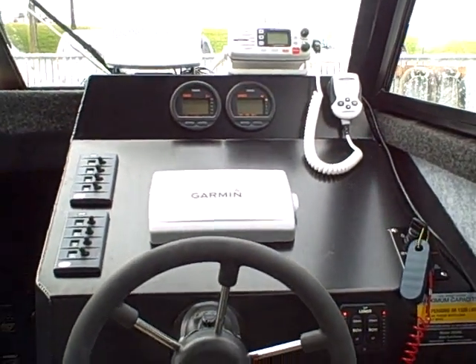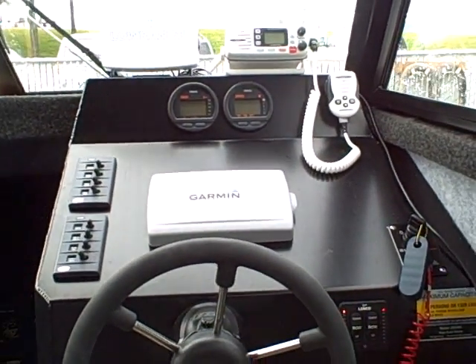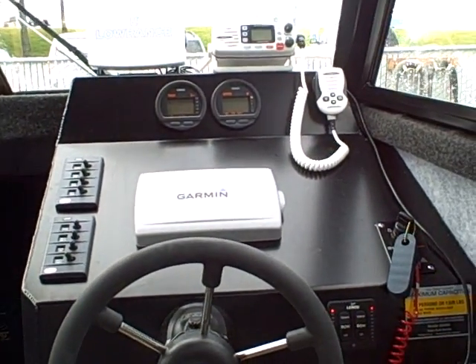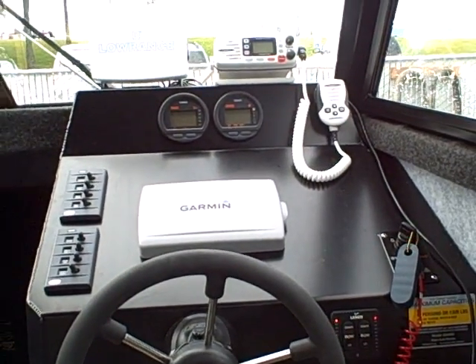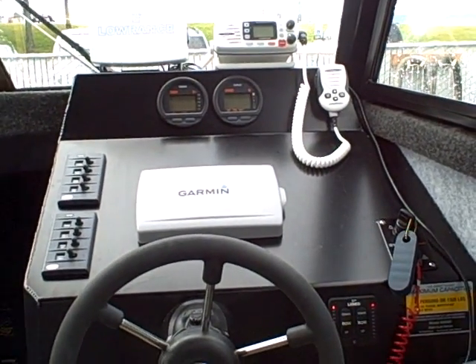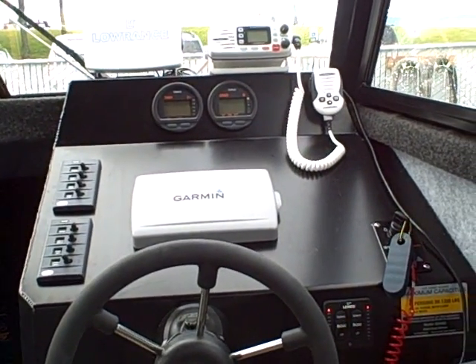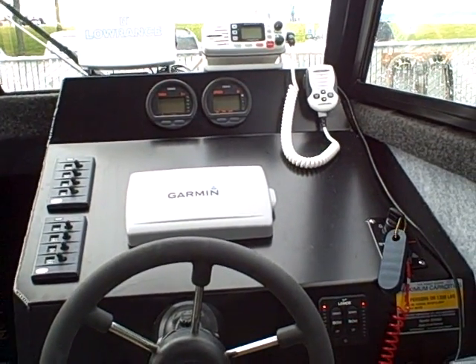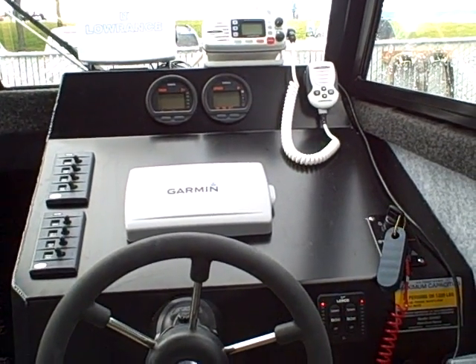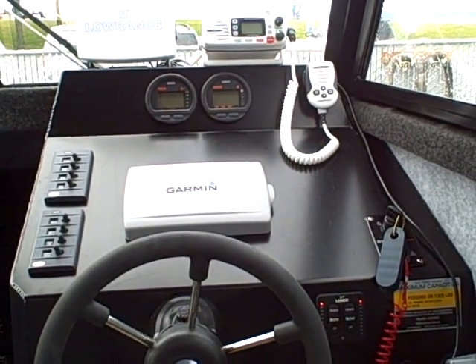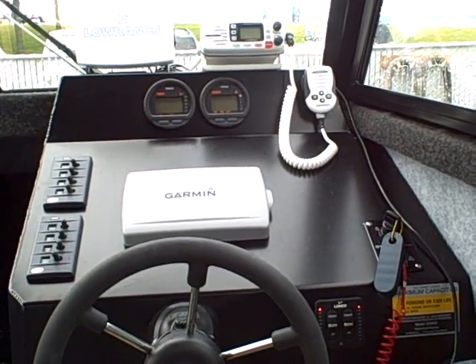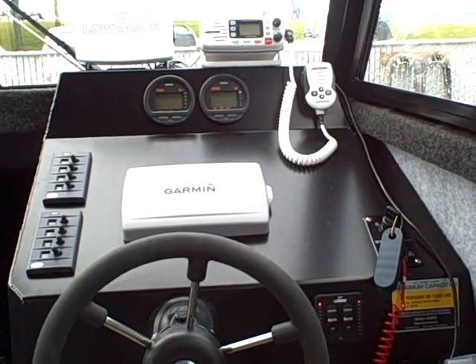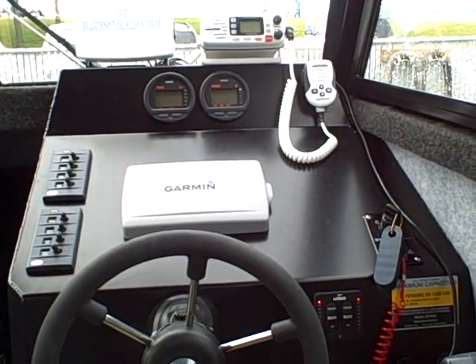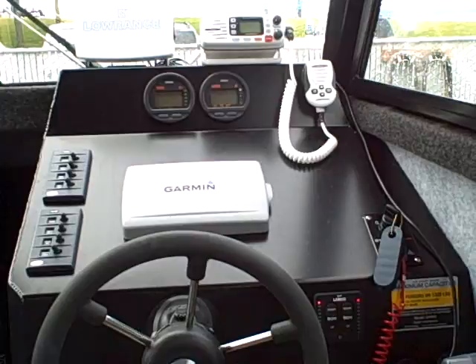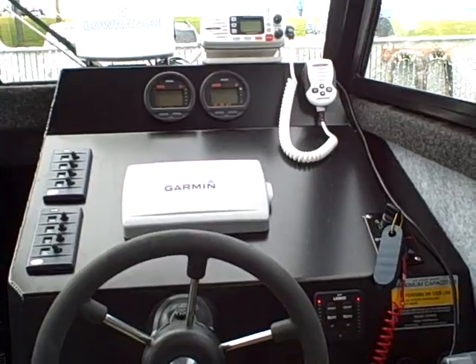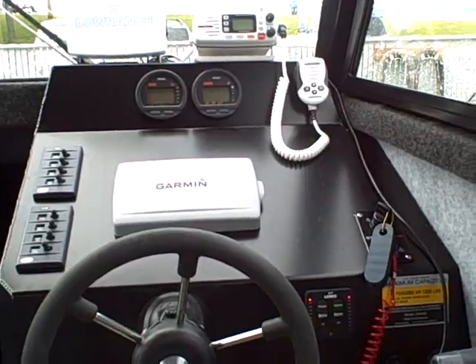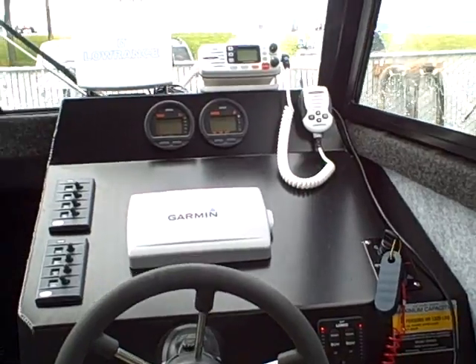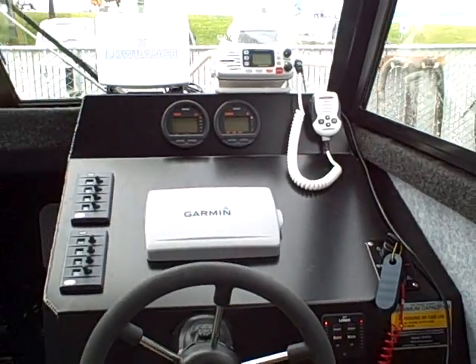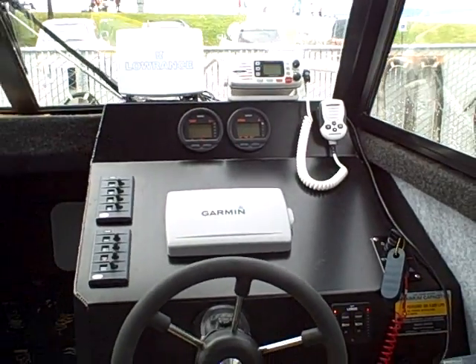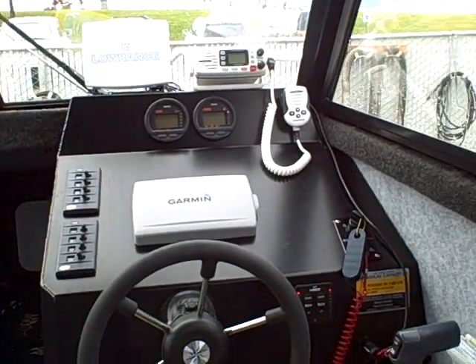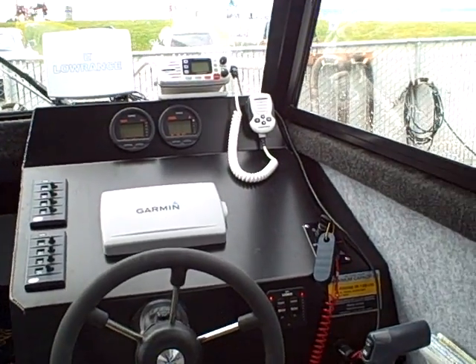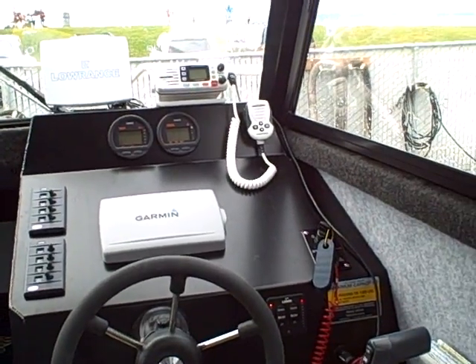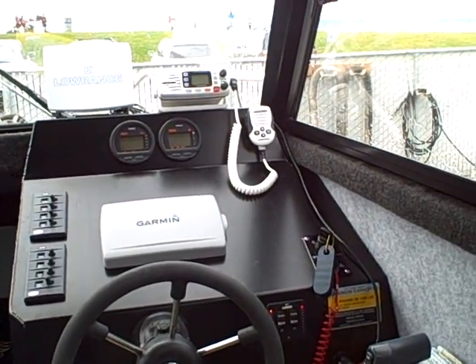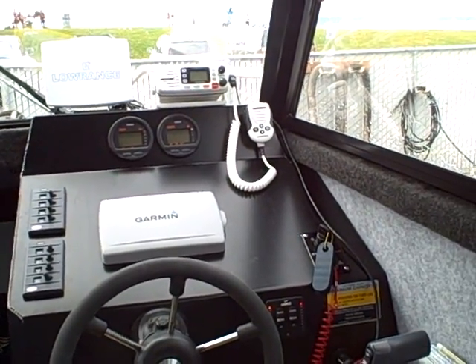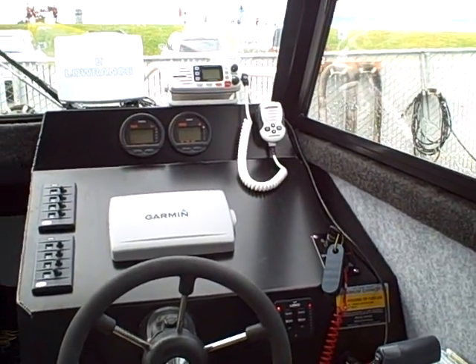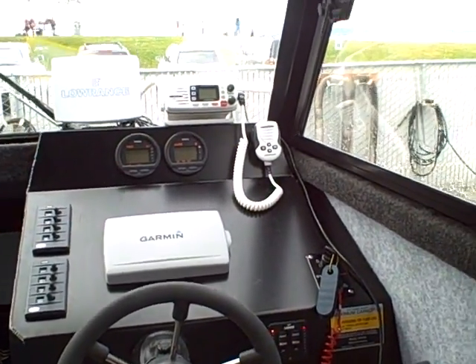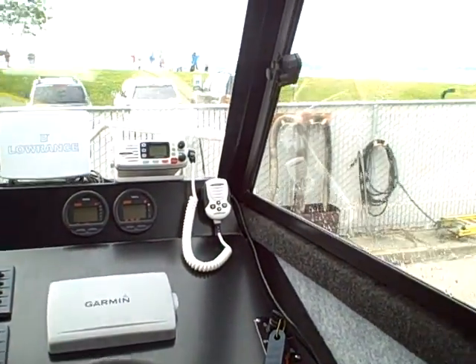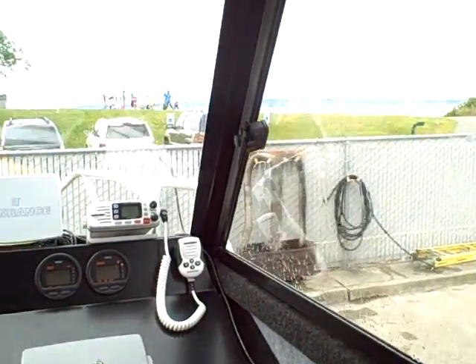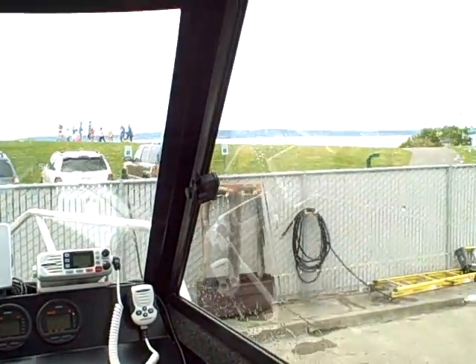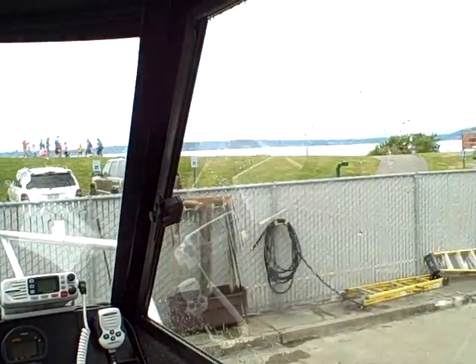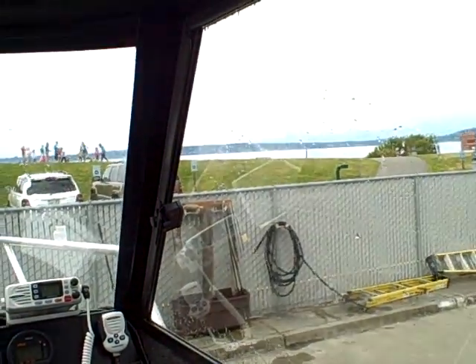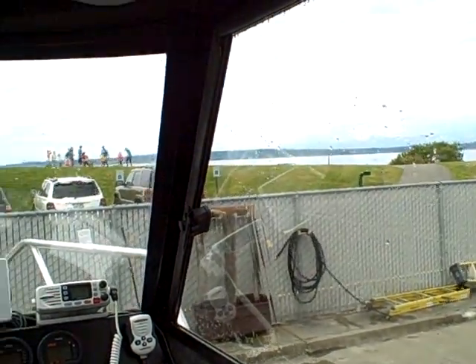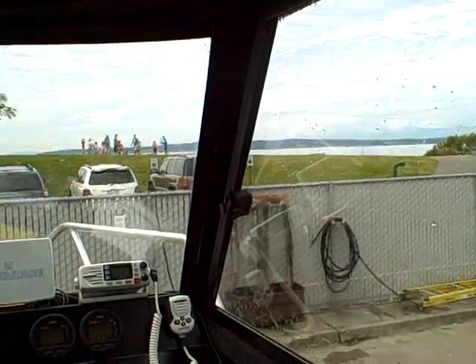Here we are right after going fishing and the boat — Sea Badger — is now in the wash down rack. I've just washed her down.